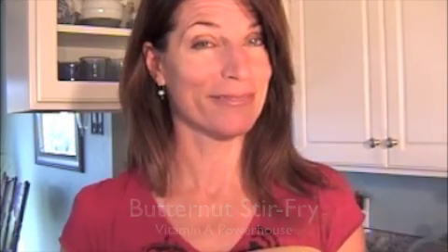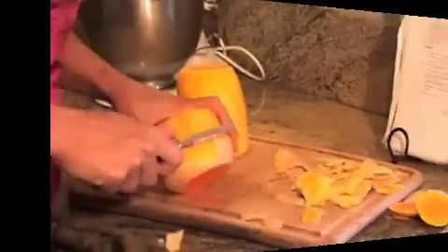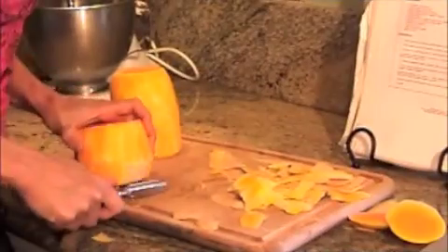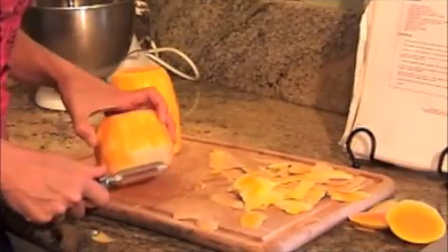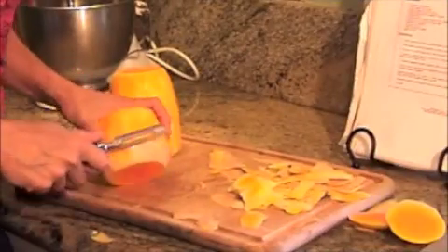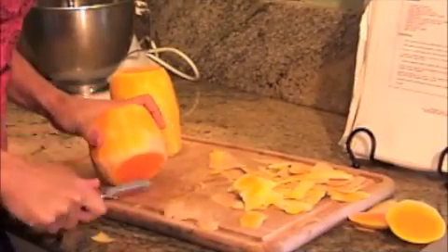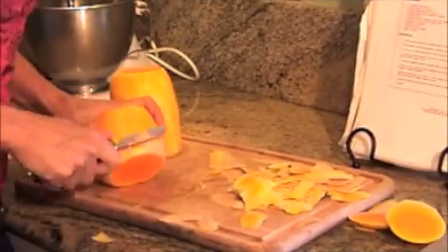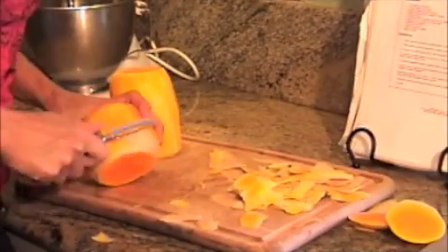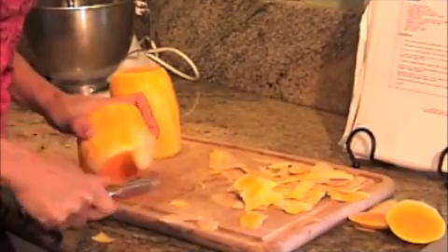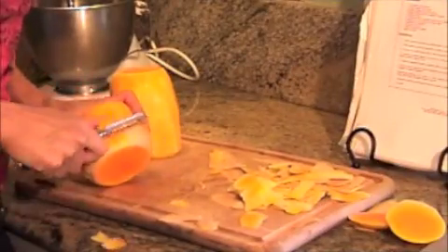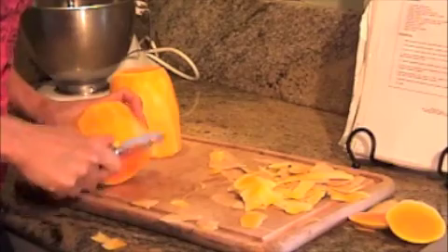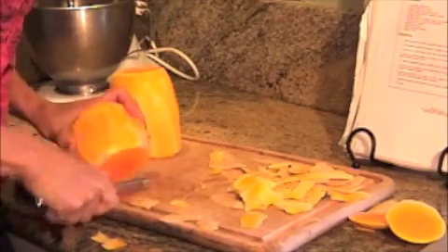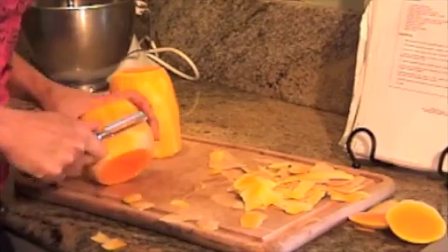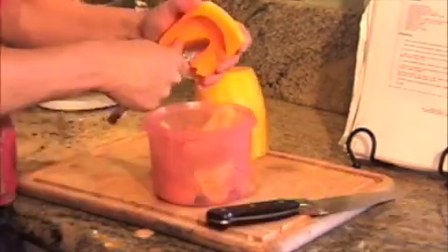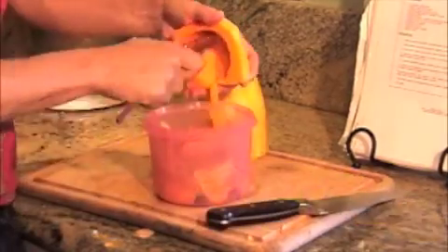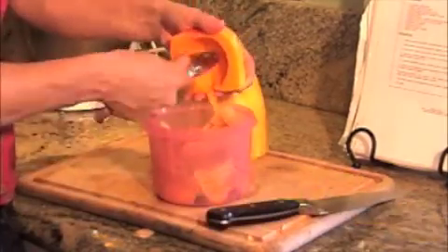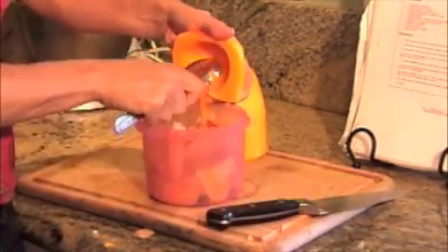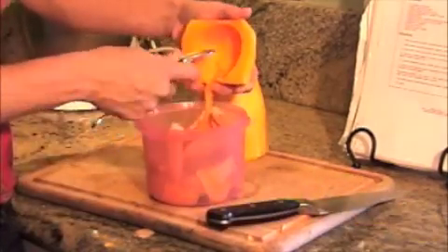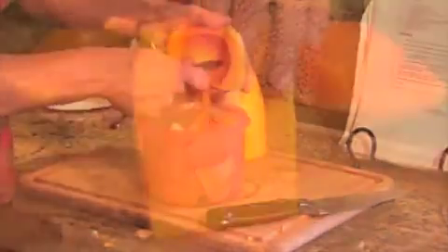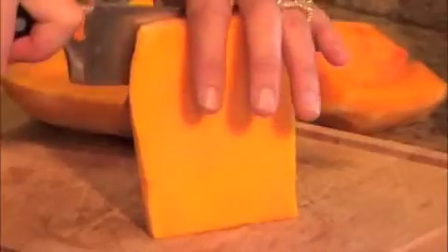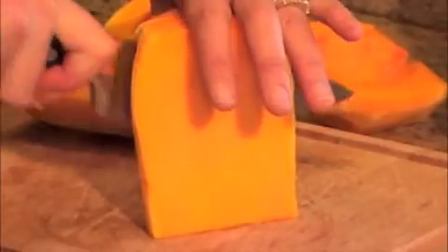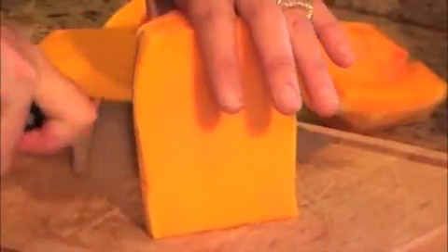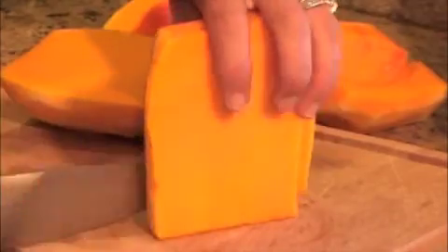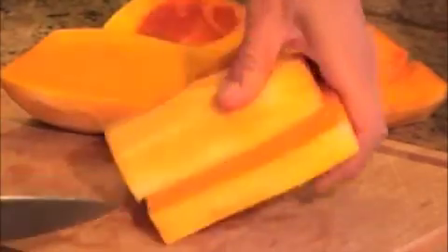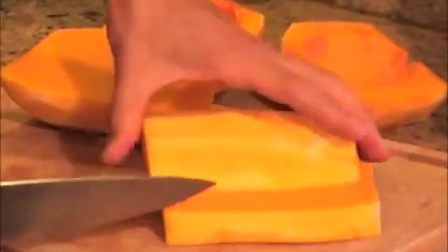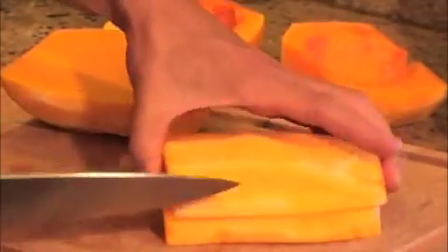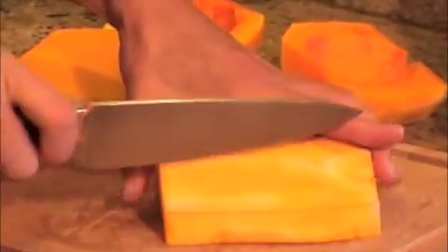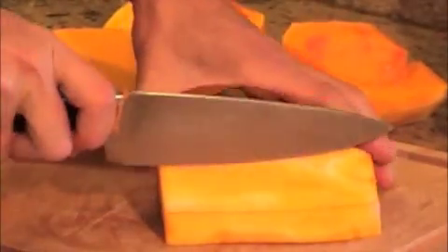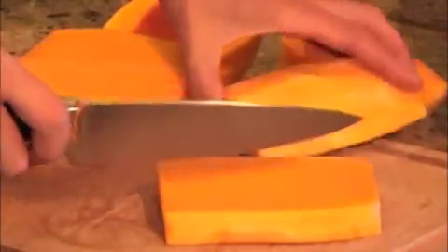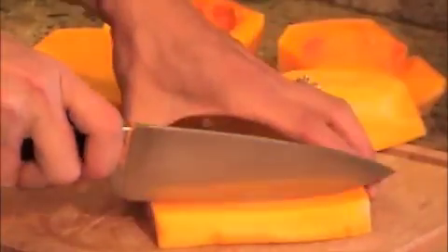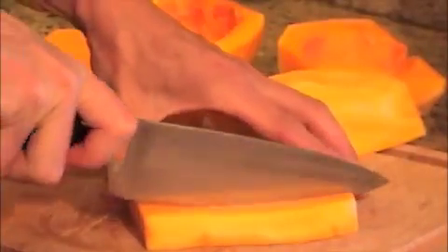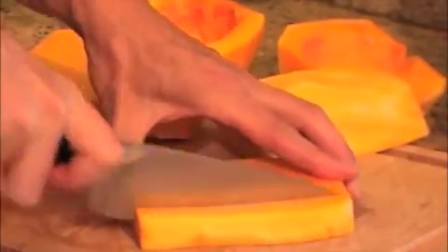The first thing you have to do is set that butternut squash free from its skin, which can take a little work, and remove the seeds. You want to cut it into chunks that are about under one inch in diameter going both ways.